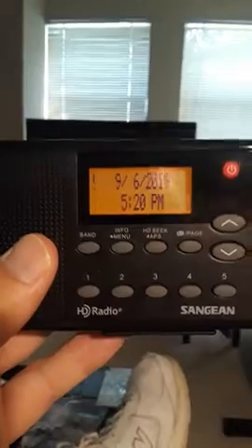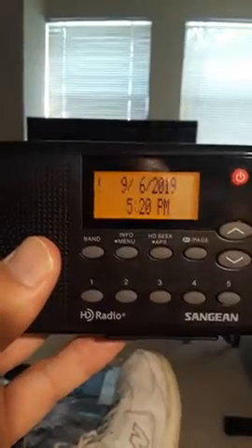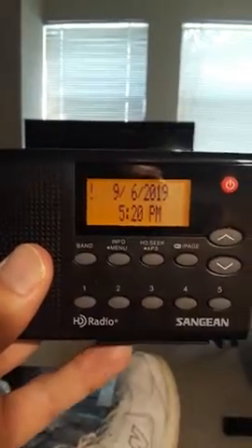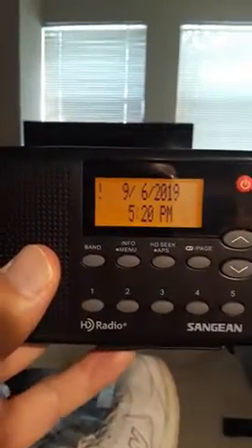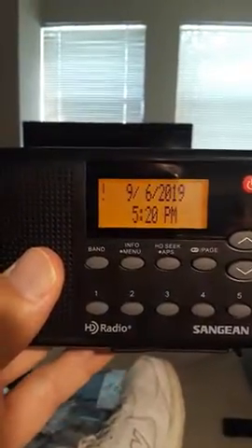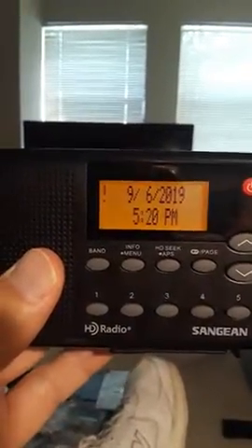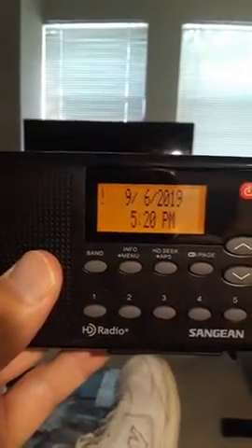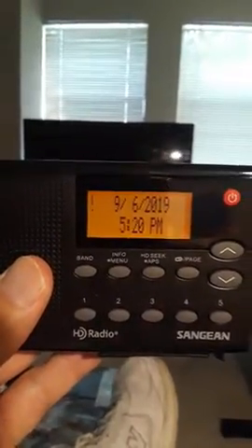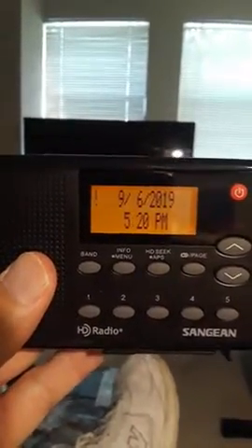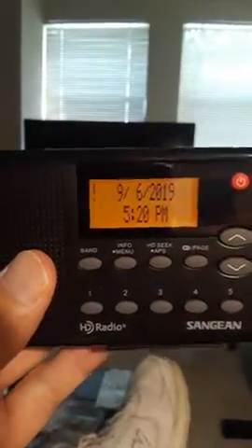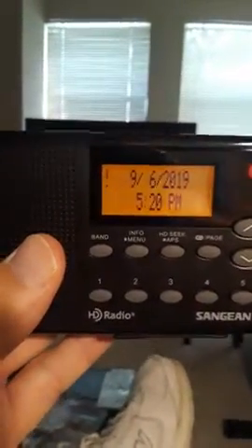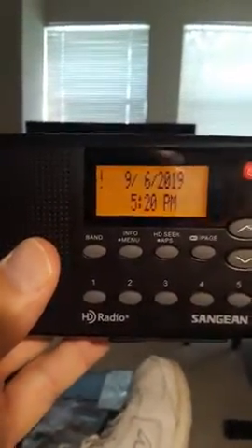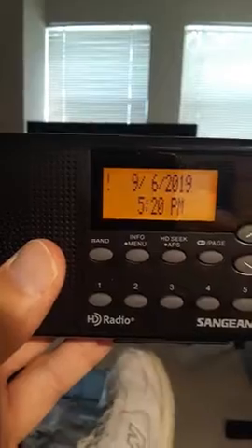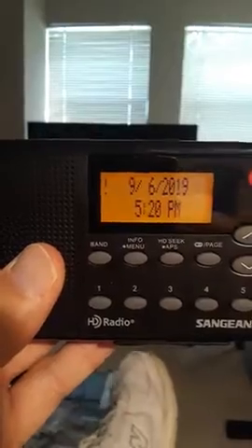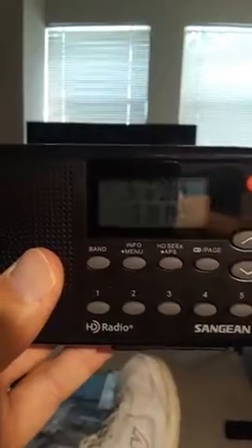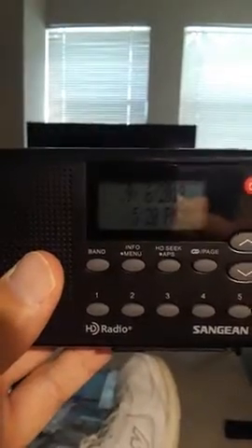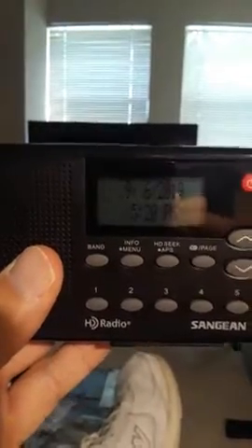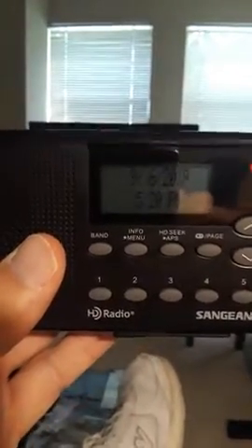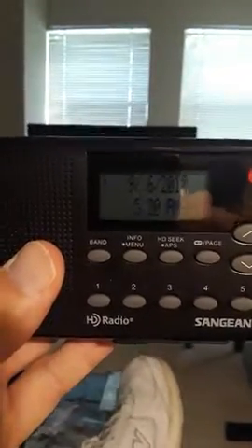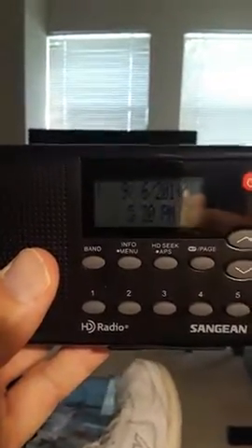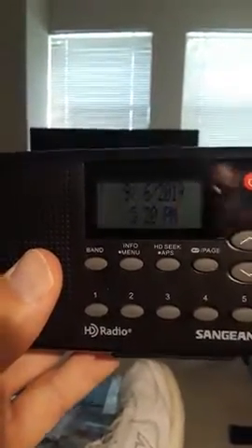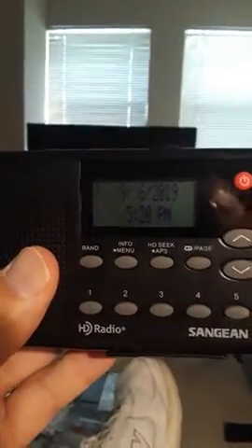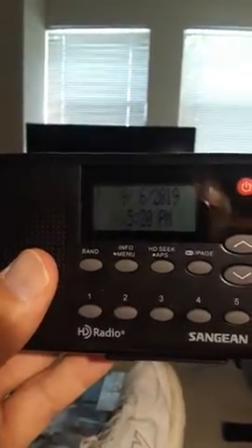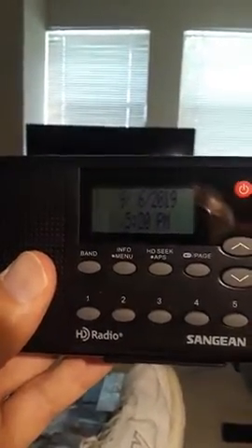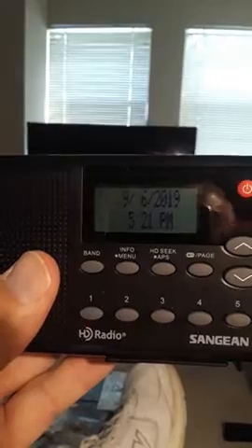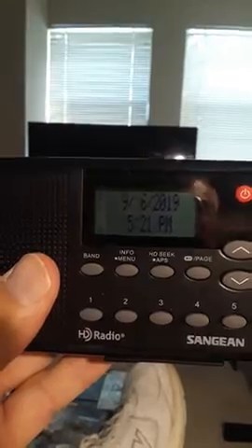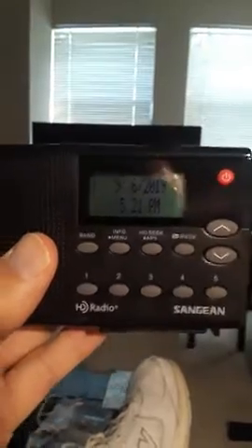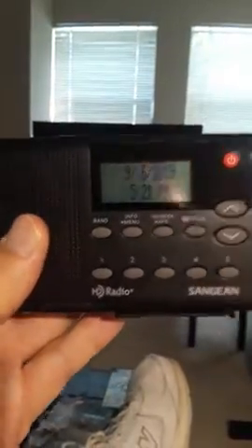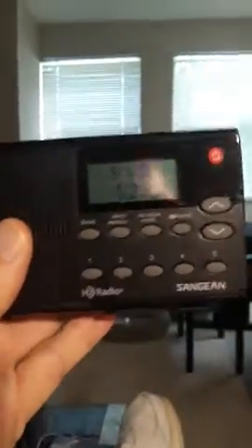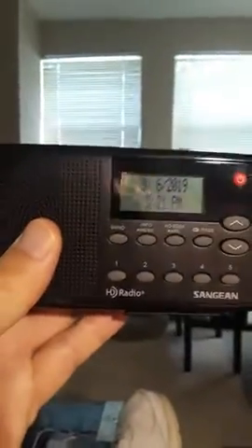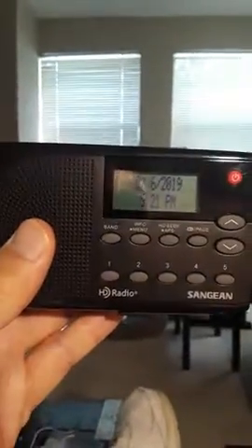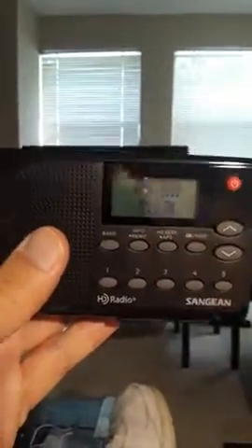It does get the RDS information on stations, so if the station supports it you'll be able to read what song is playing and who's performing. Great little radio — Sanjane's done it again.